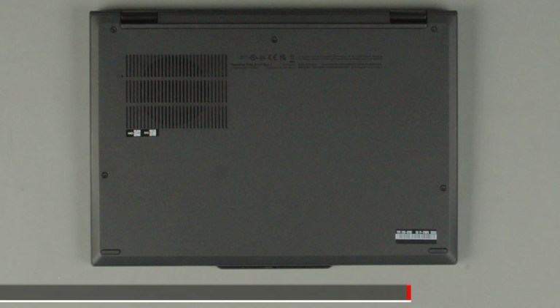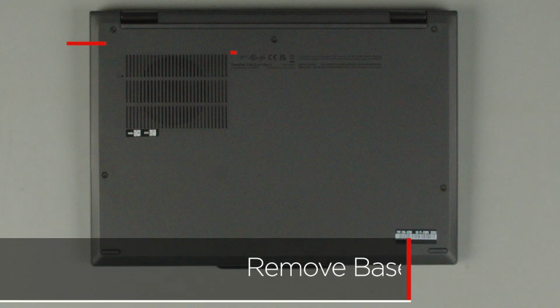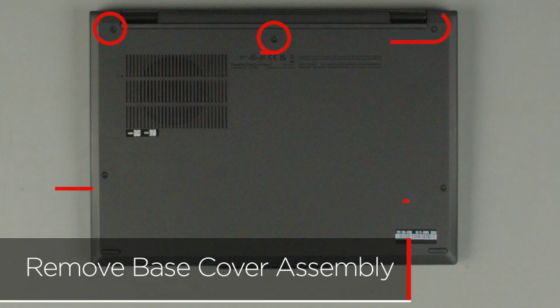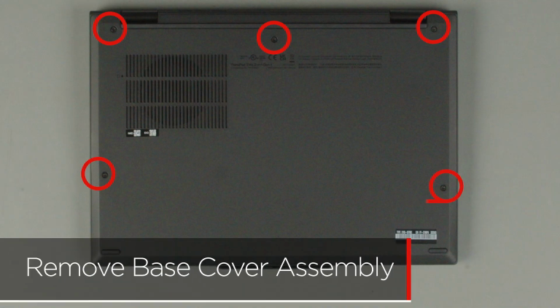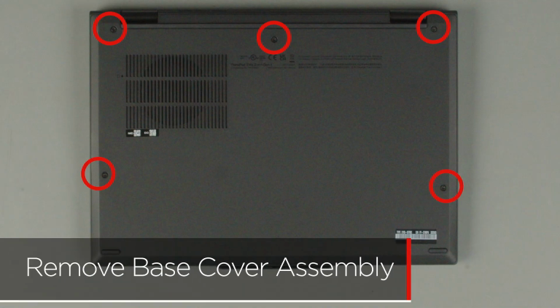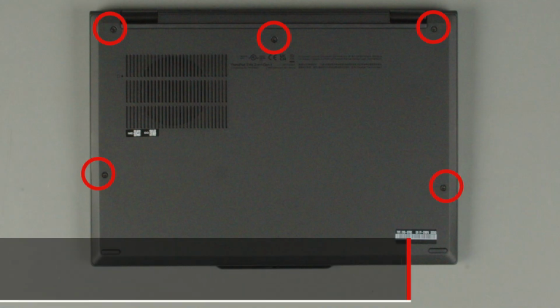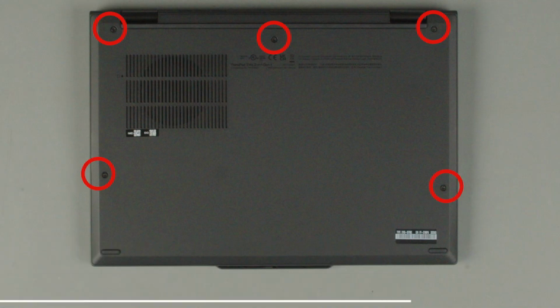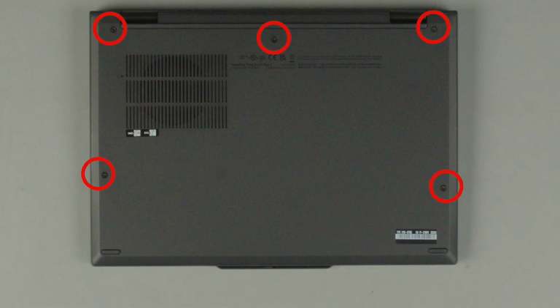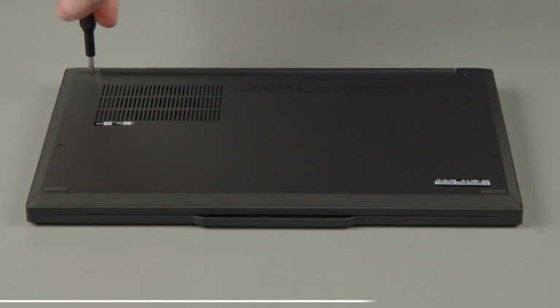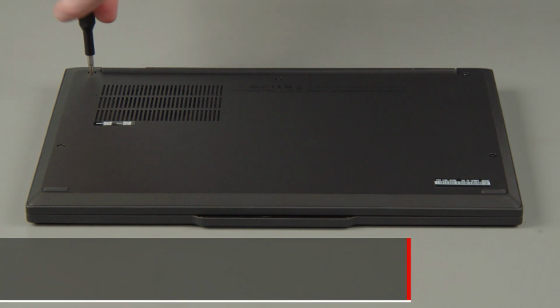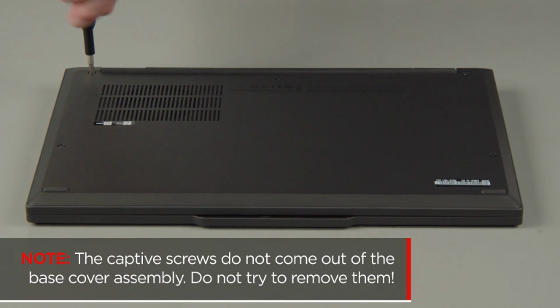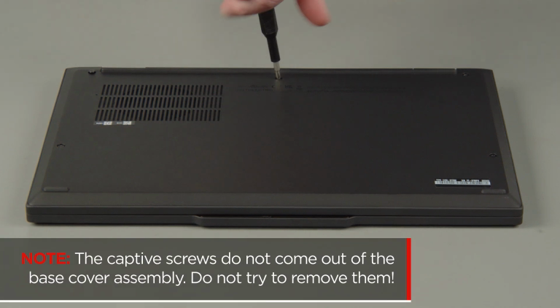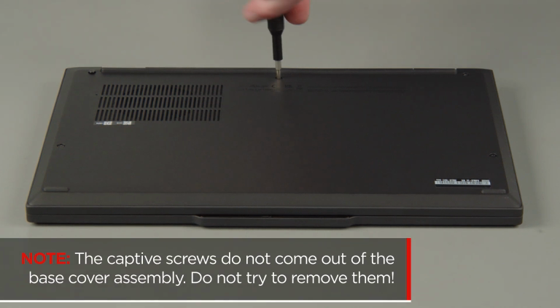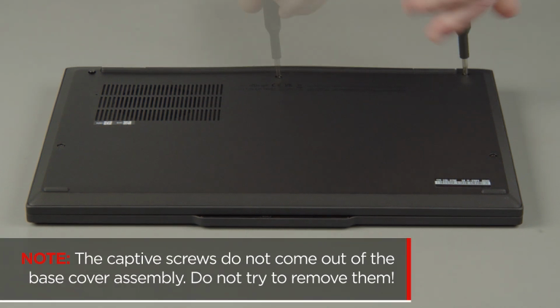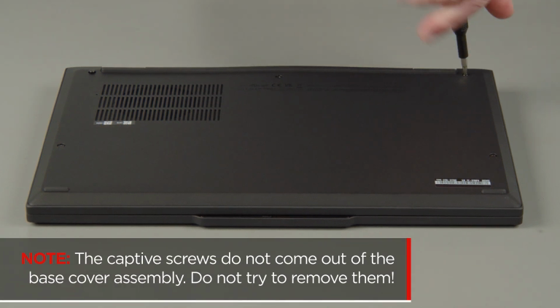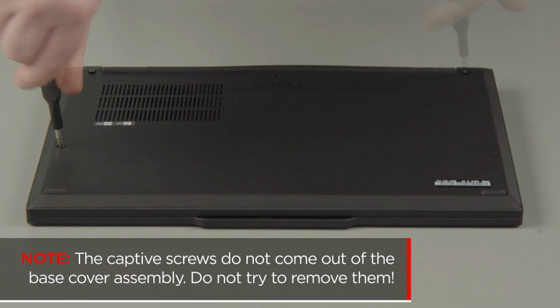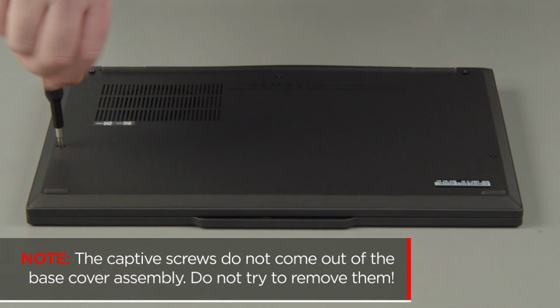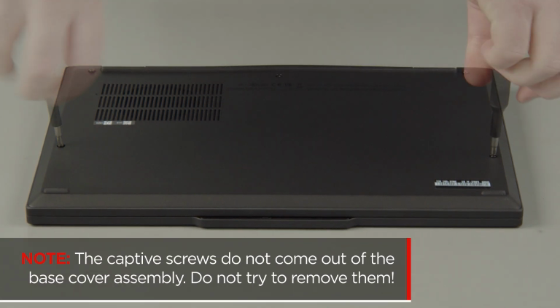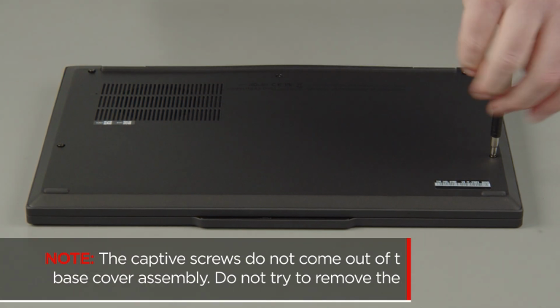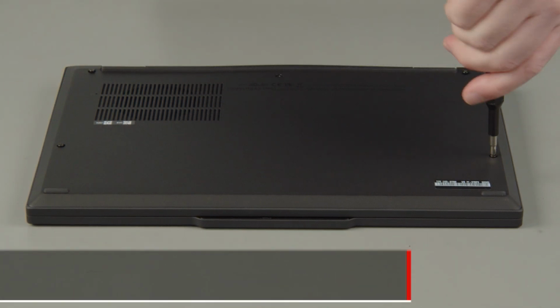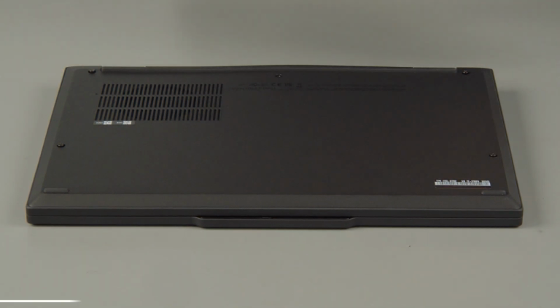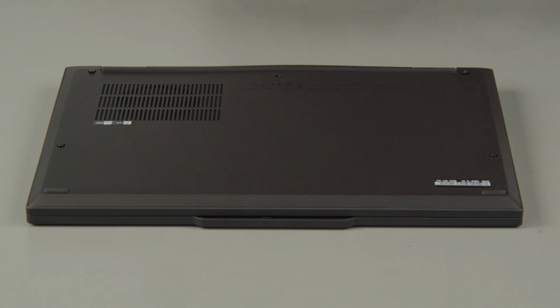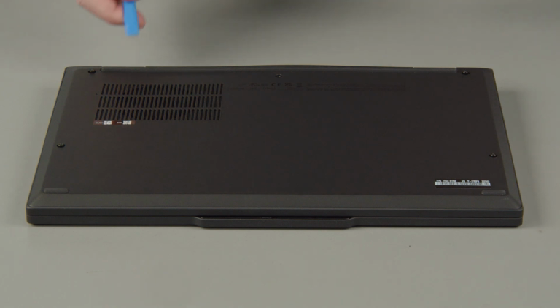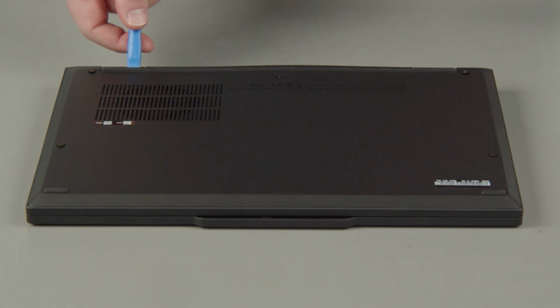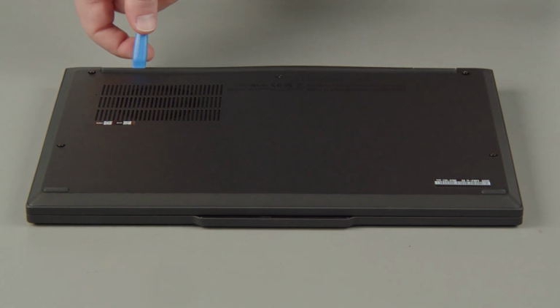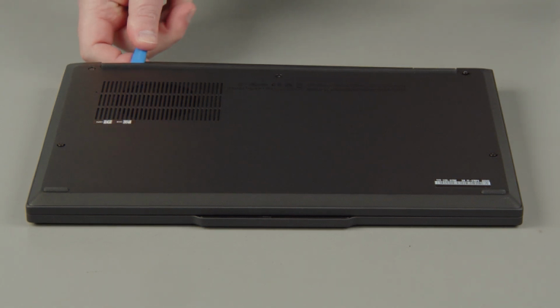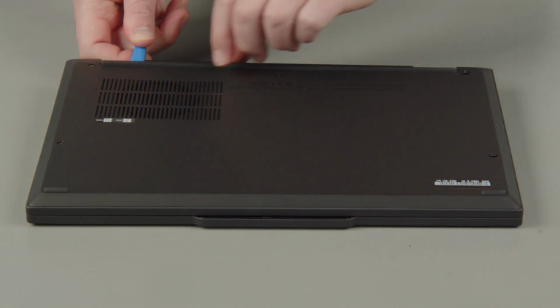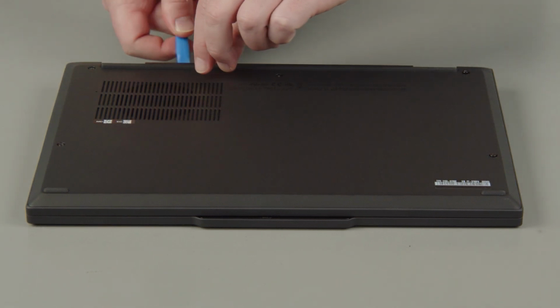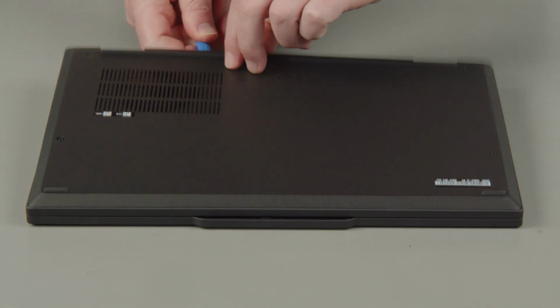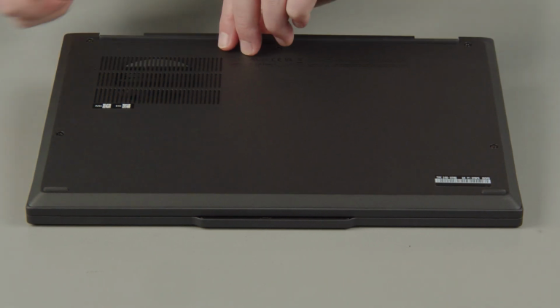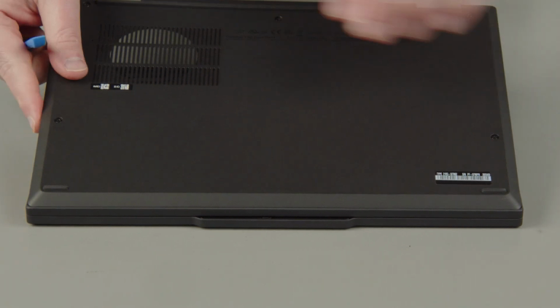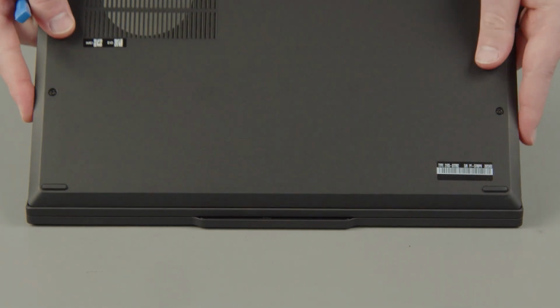Loosen 5 captive screws. The captive screws do not come out of the base cover assembly — do not try to remove them. Starting at the hinges, use a non-metallic pry tool to unclip the cover and remove the cover from the system.